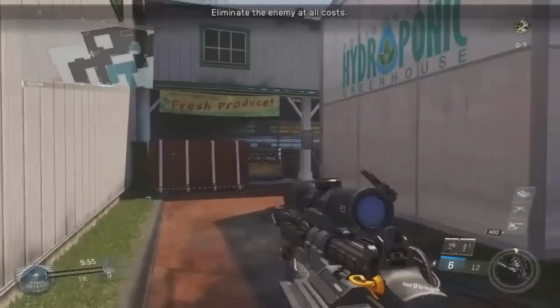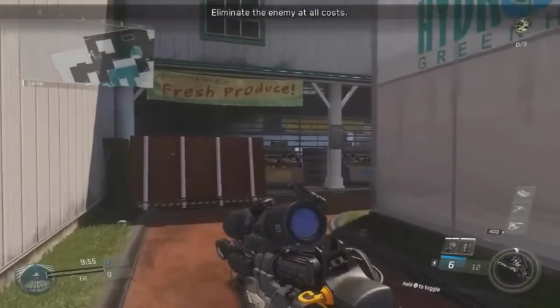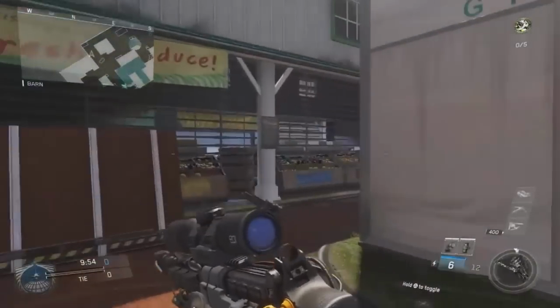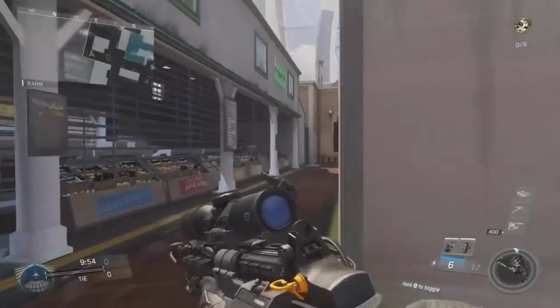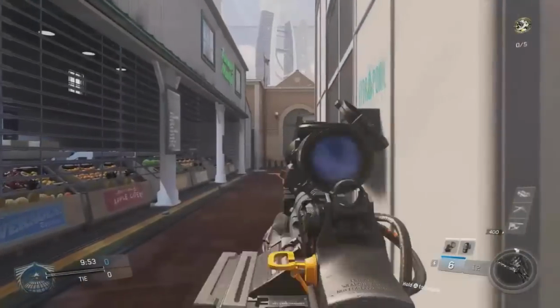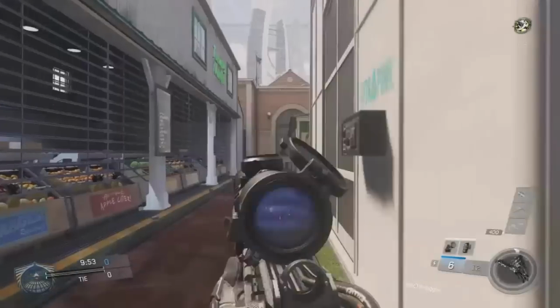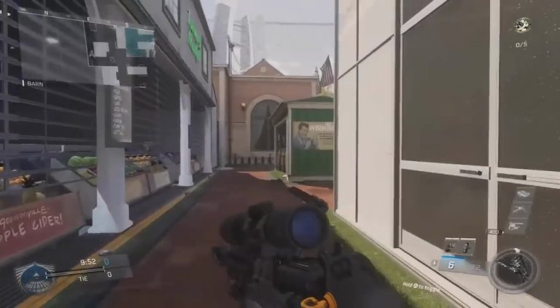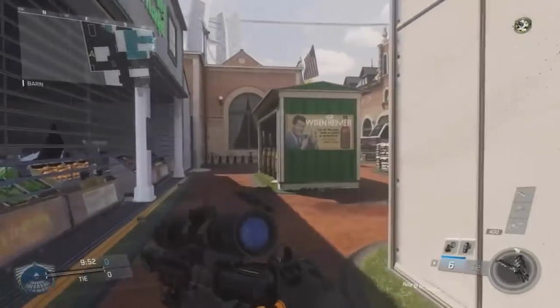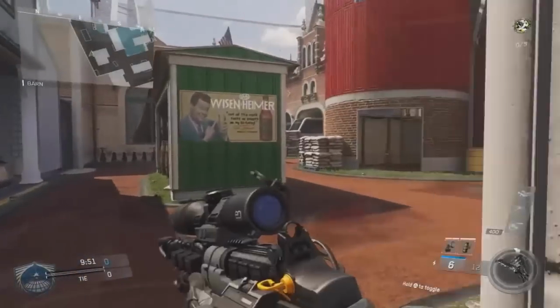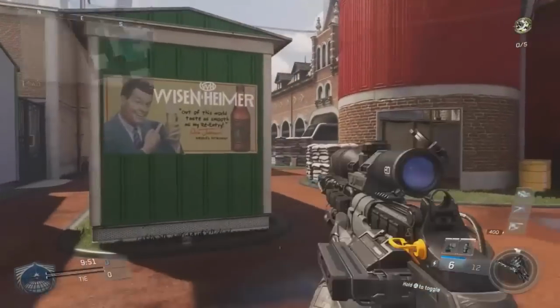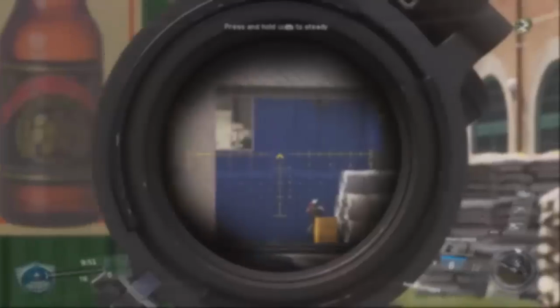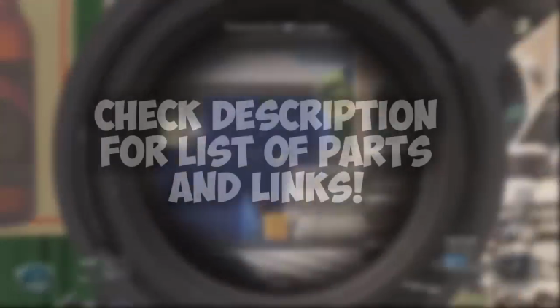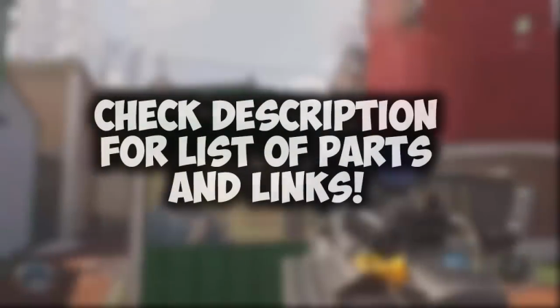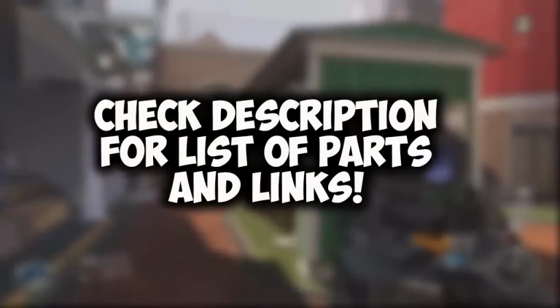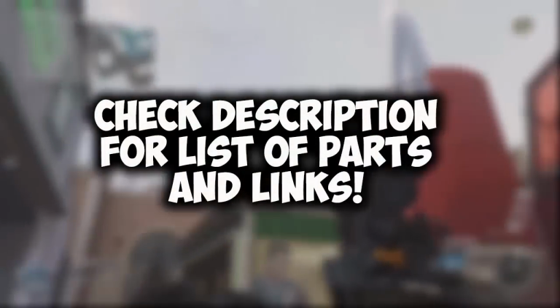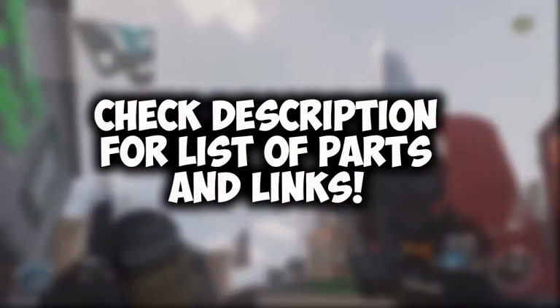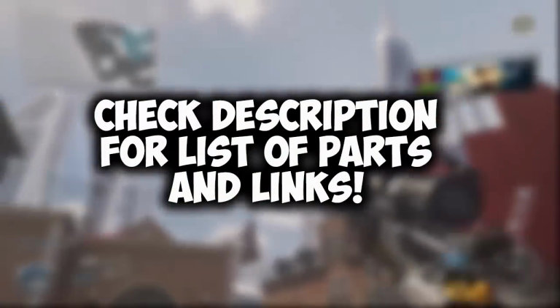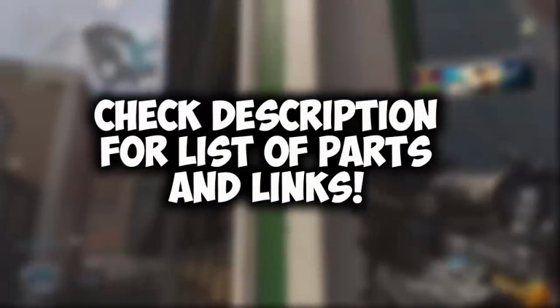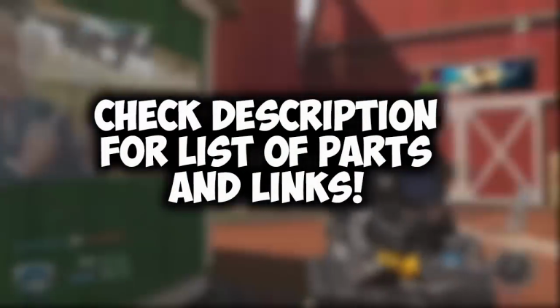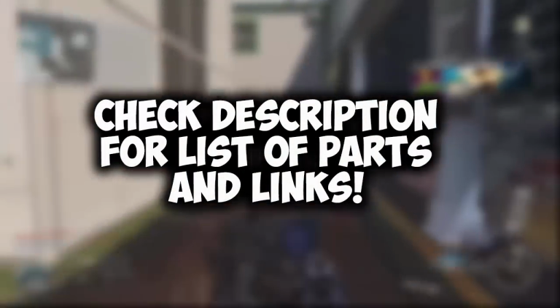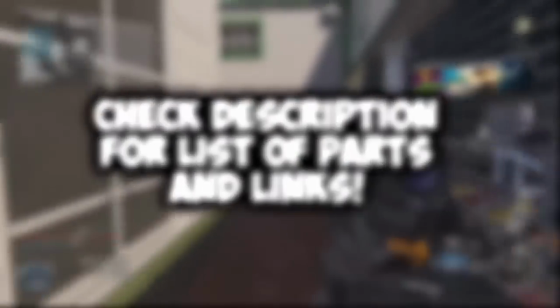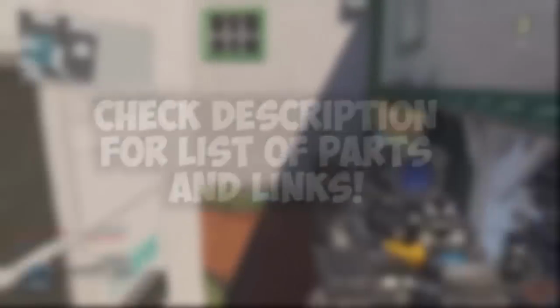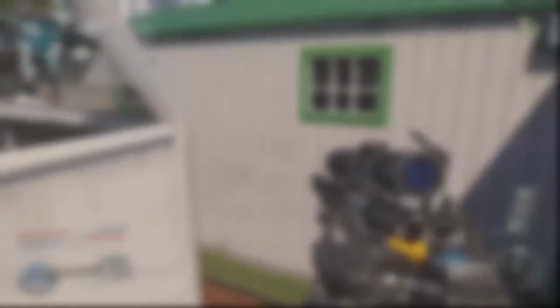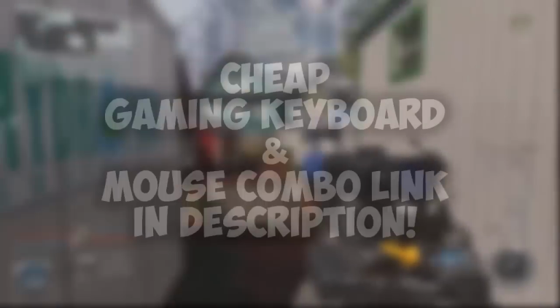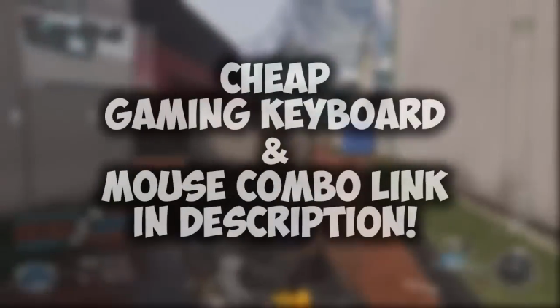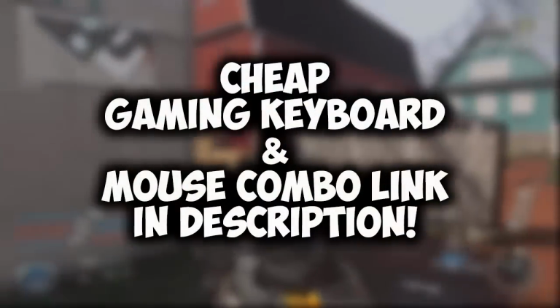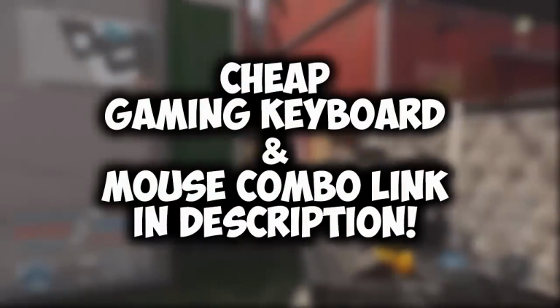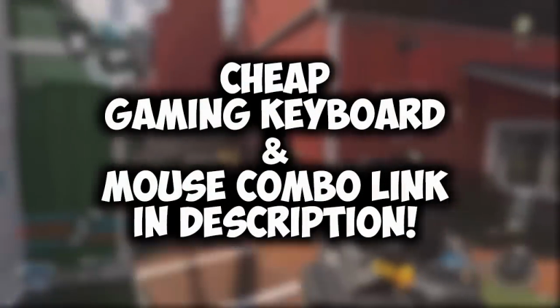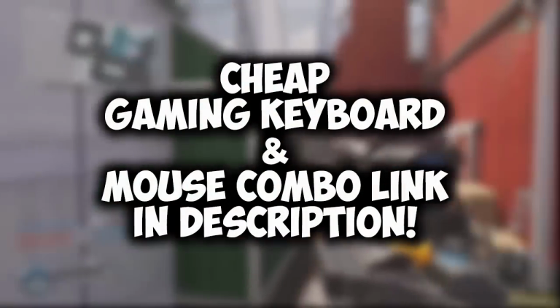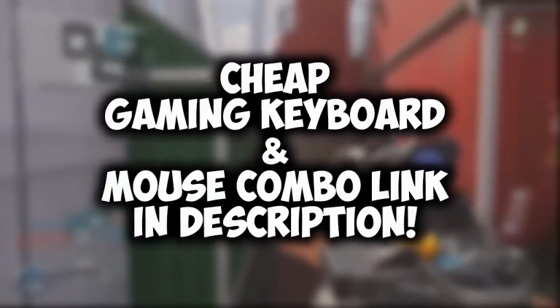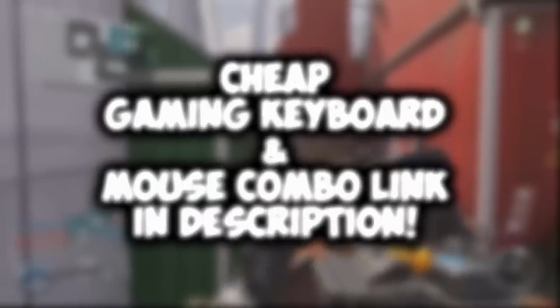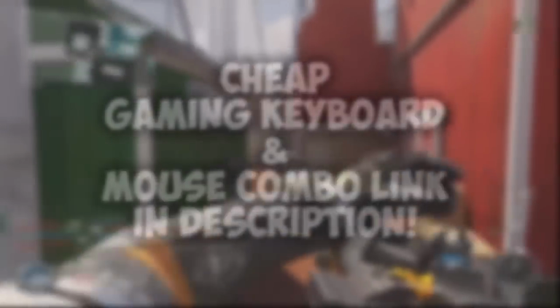Before we get this video started, I want to mention that this does not include keyboard, mouse, or monitor. It does have everything in the main components of the actual computer, so do not count peripherals in this build.